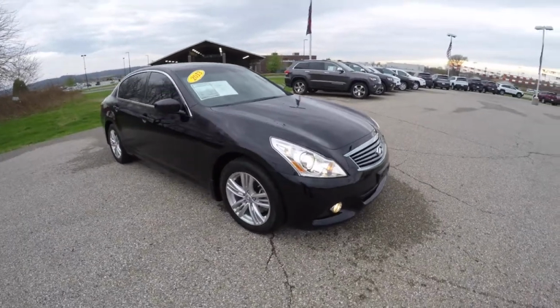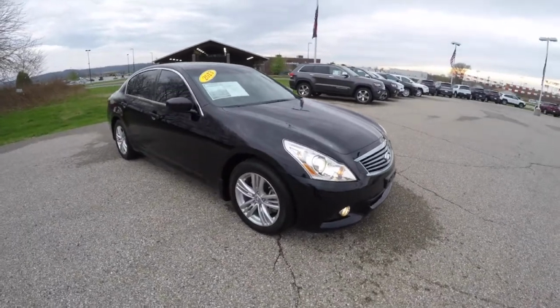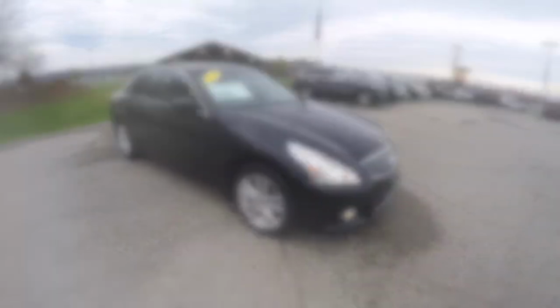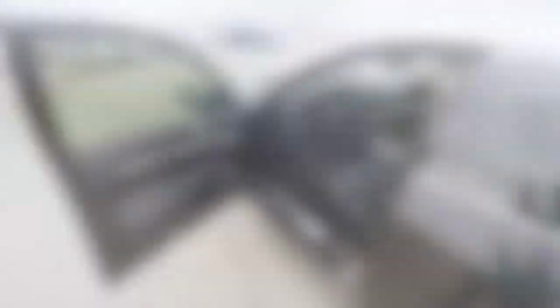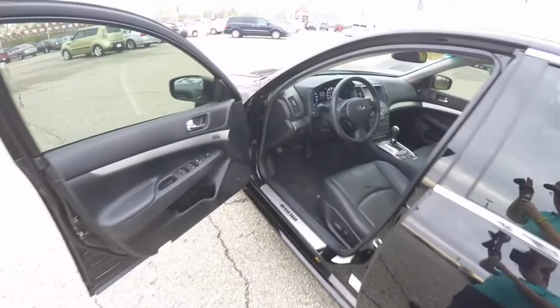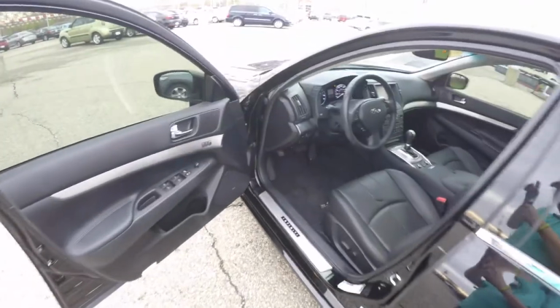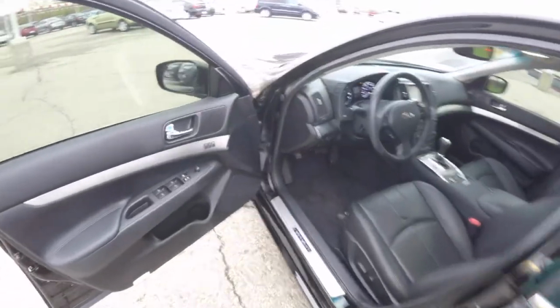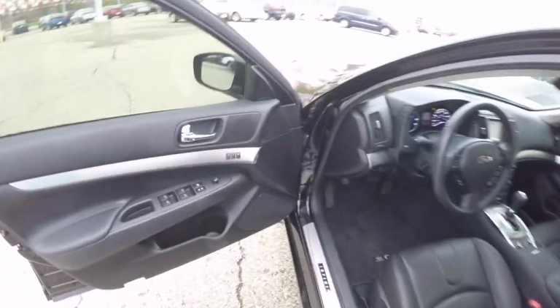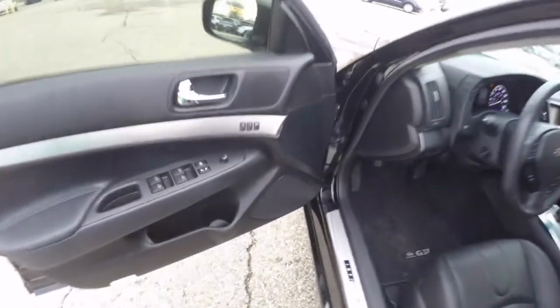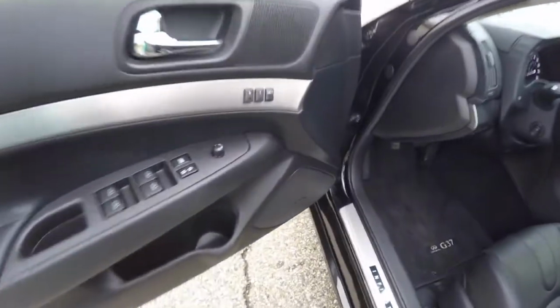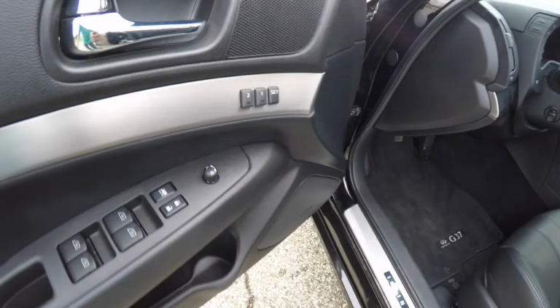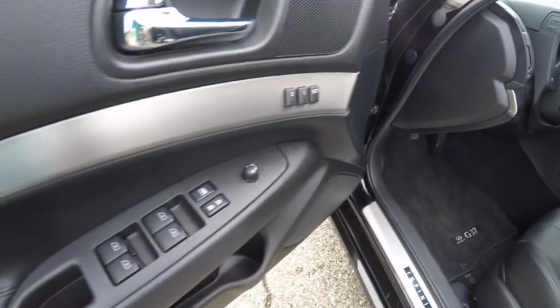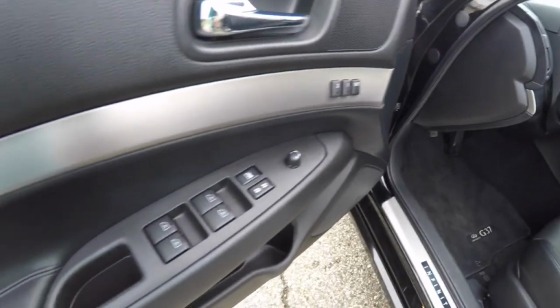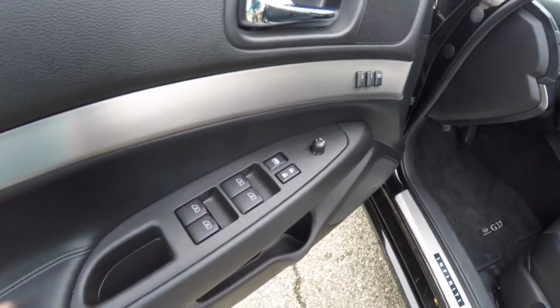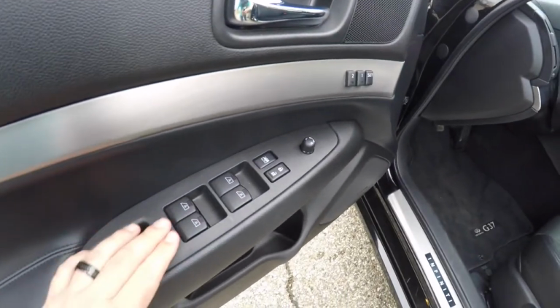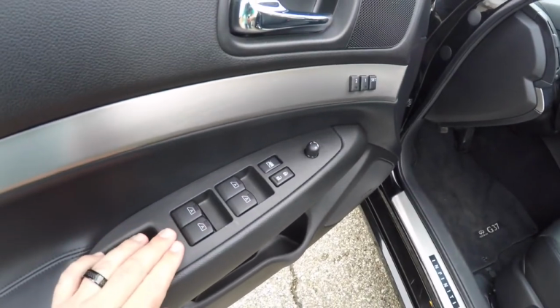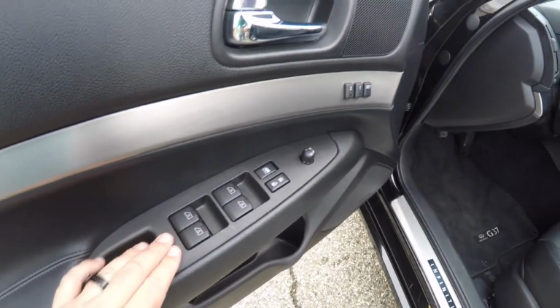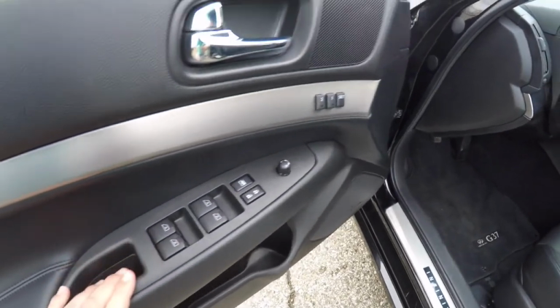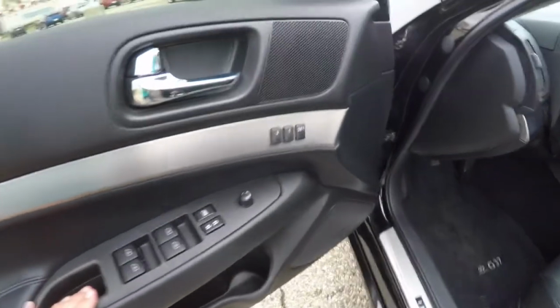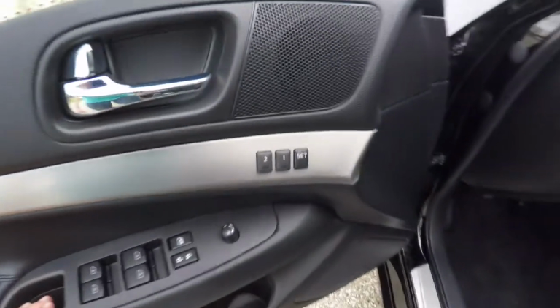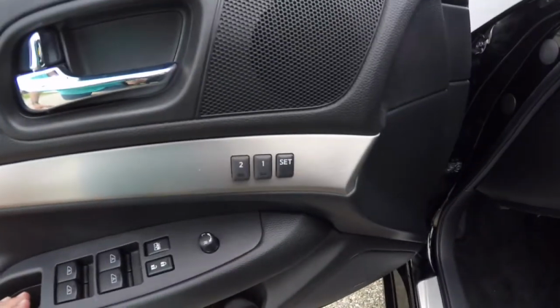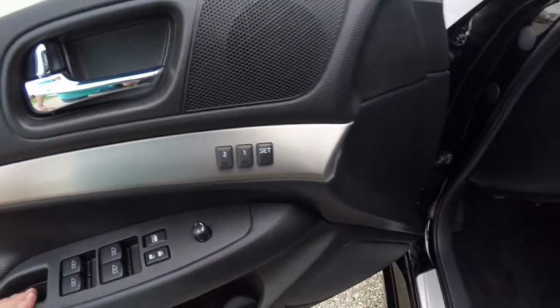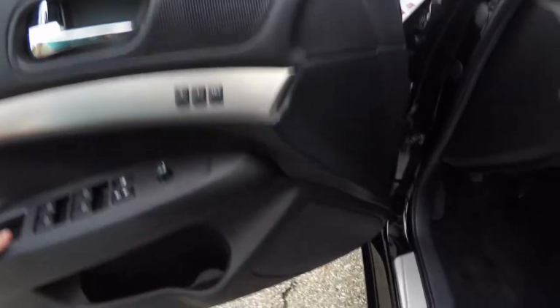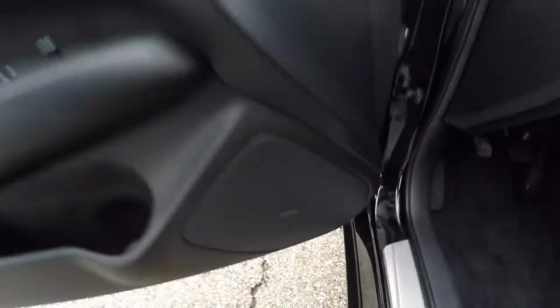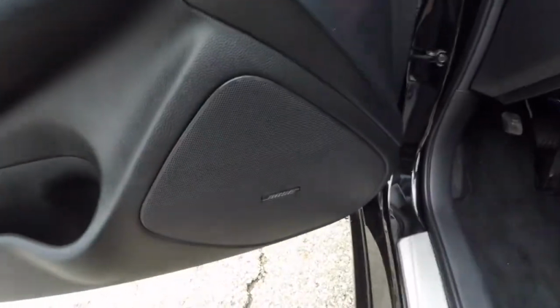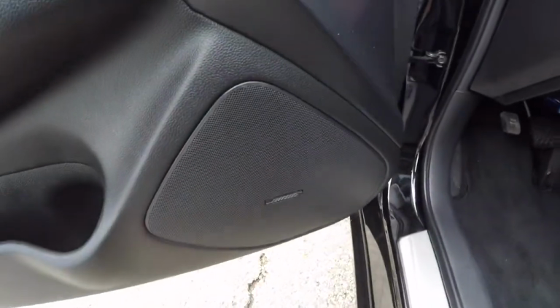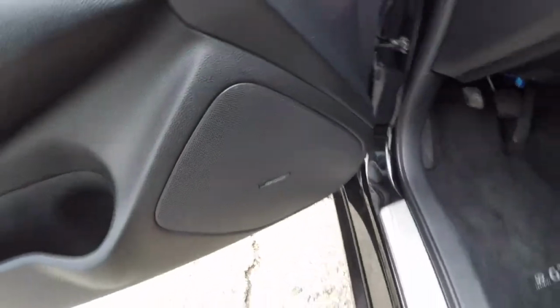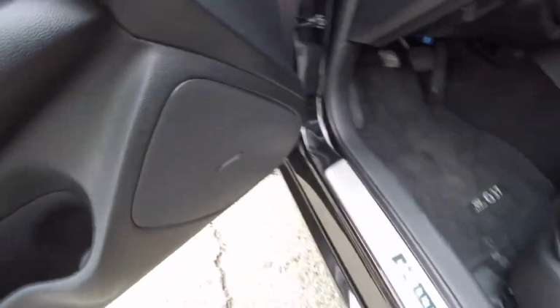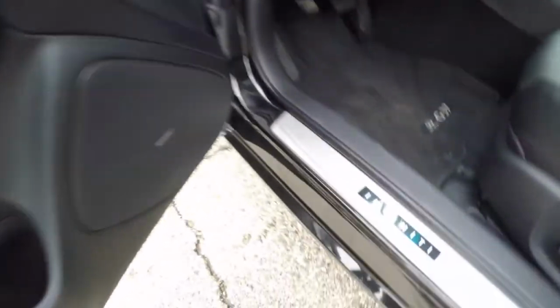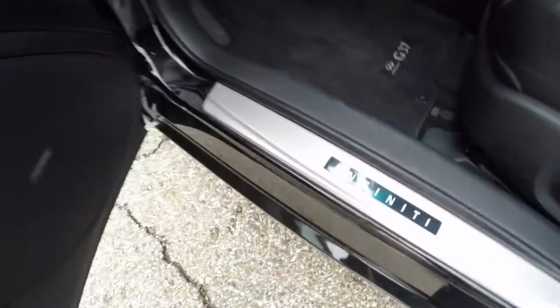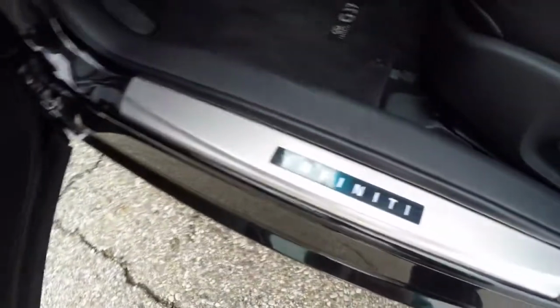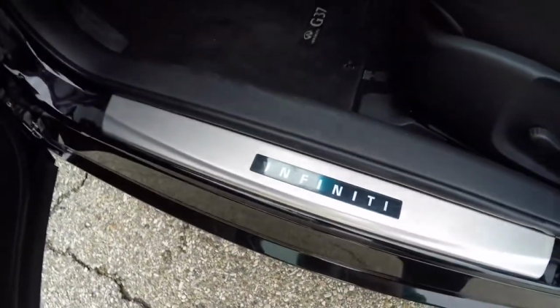Let's take a look at the interior. Inside, we have power mirrors, power windows, and power door locks. All four windows are auto one-touch up and down. We also have two driver memory settings and a Bose premium audio system. There is also an illuminated tread plate.